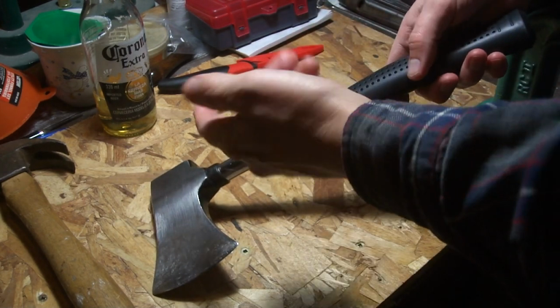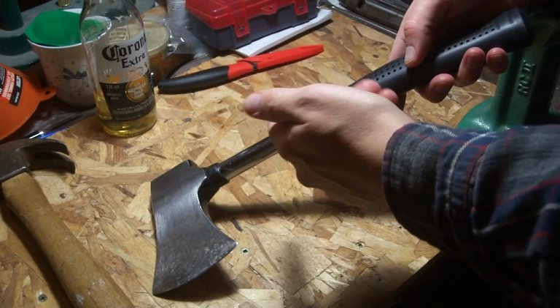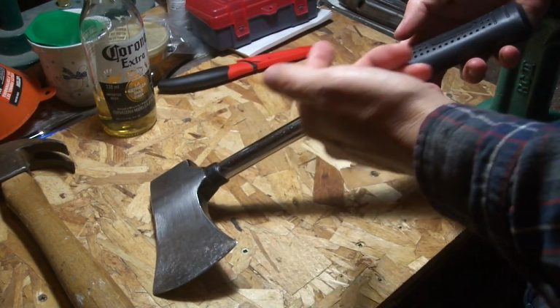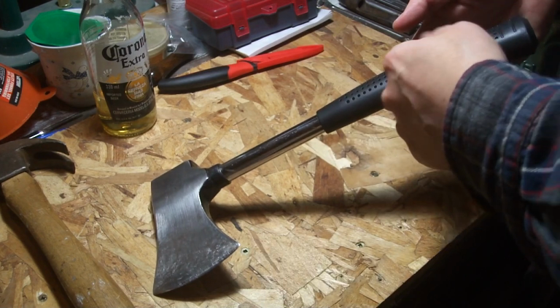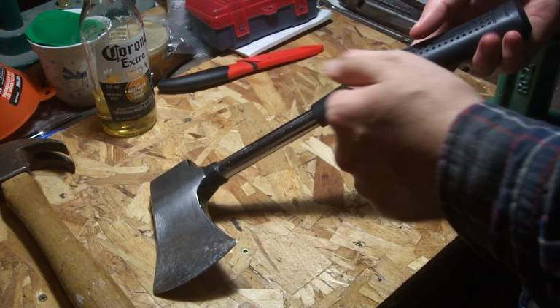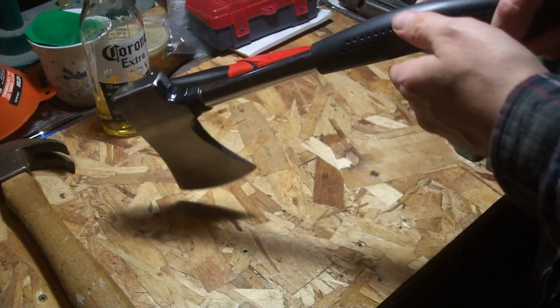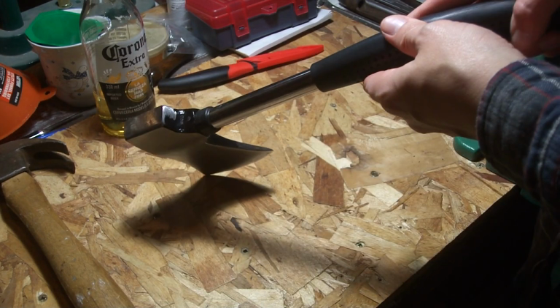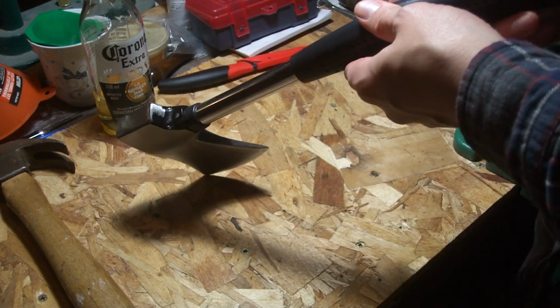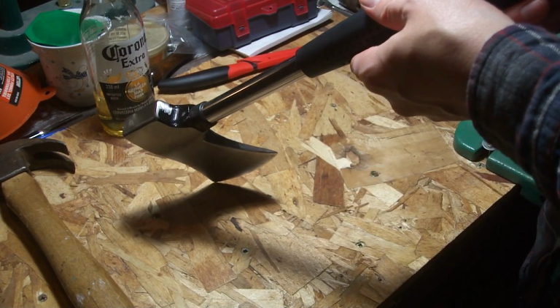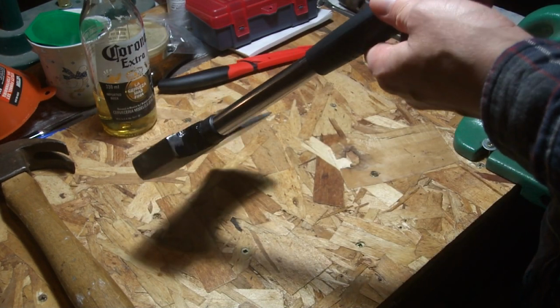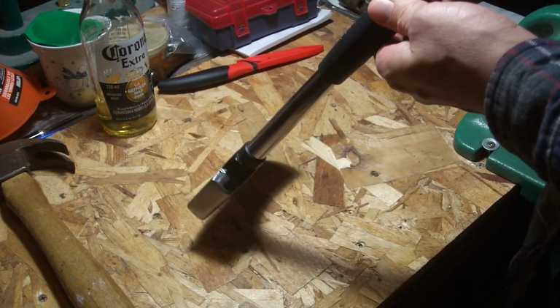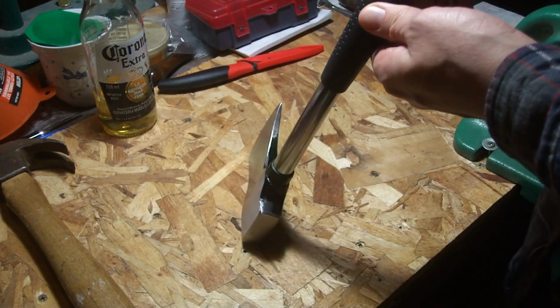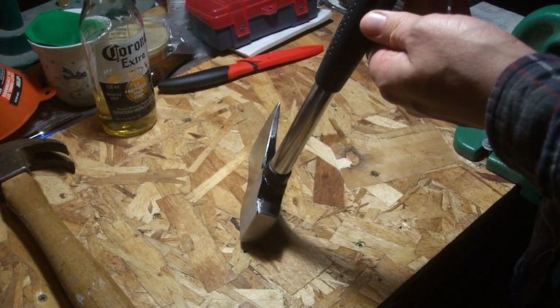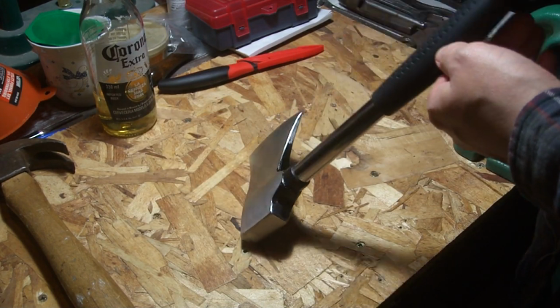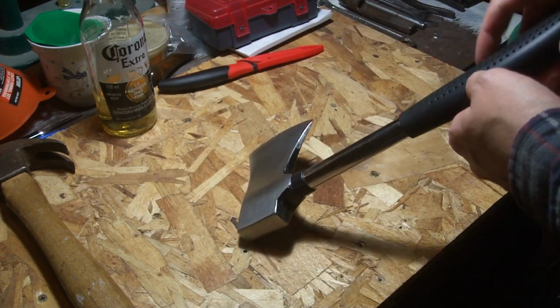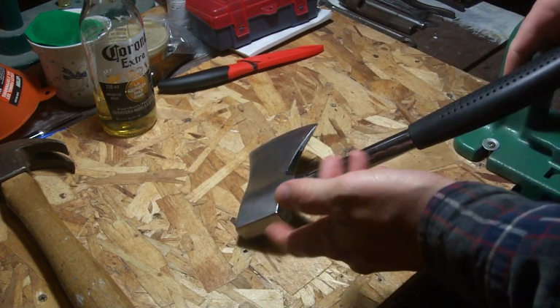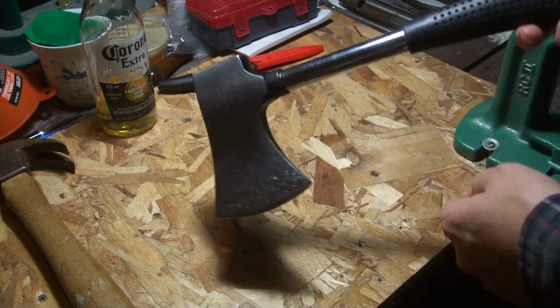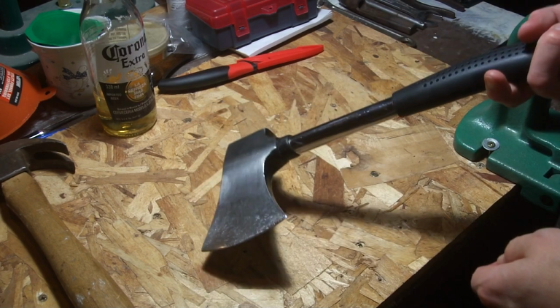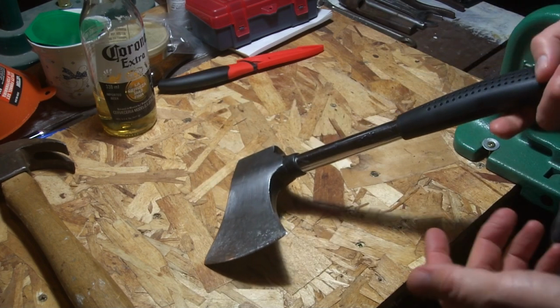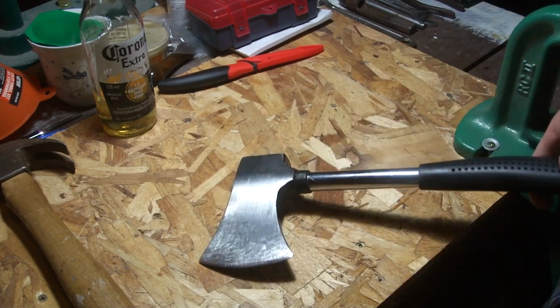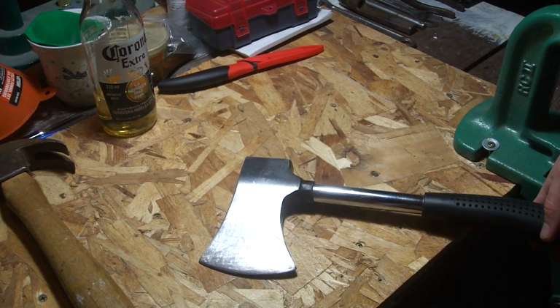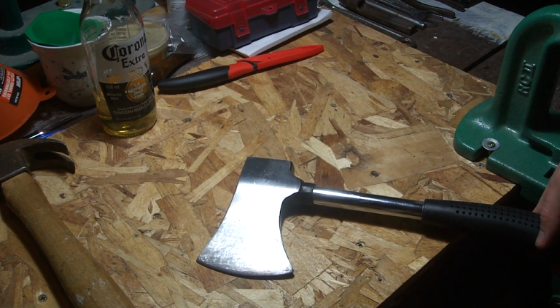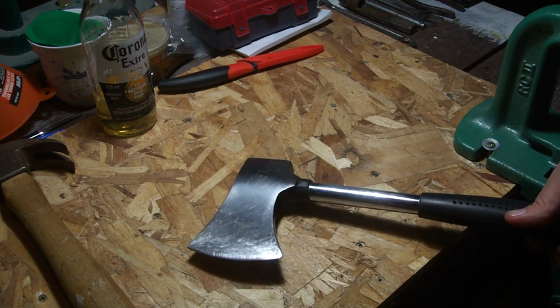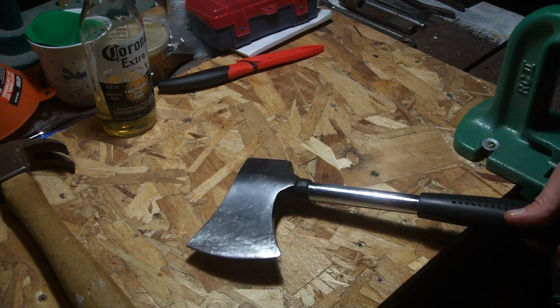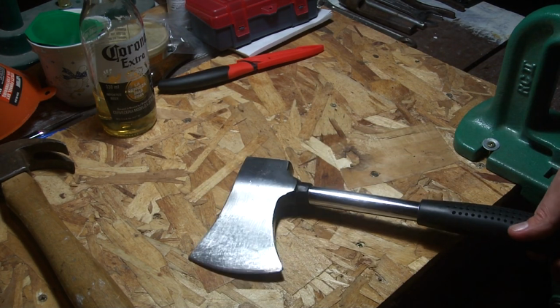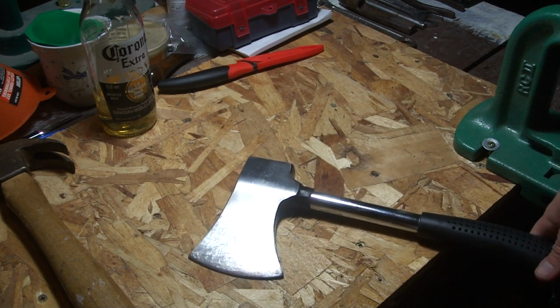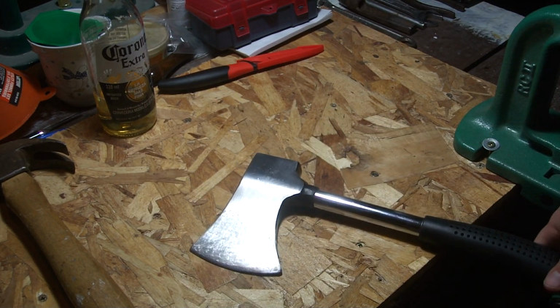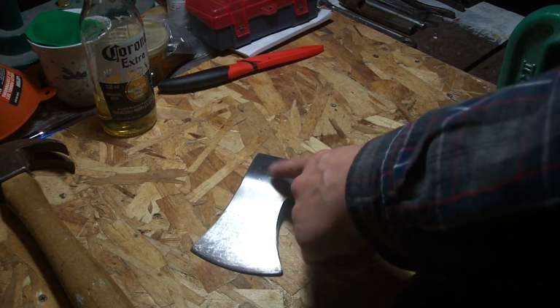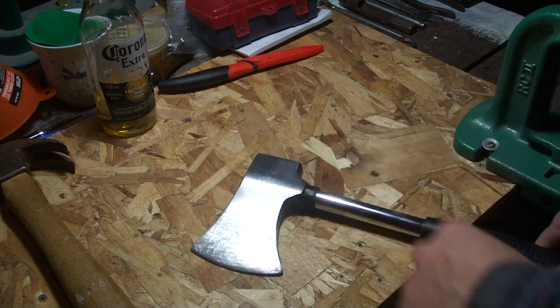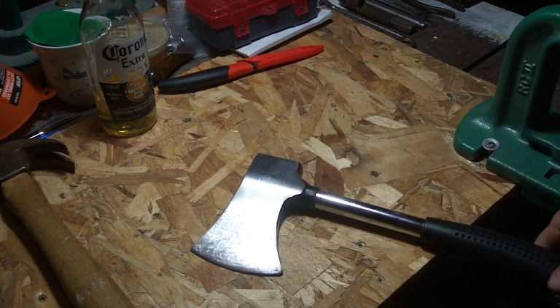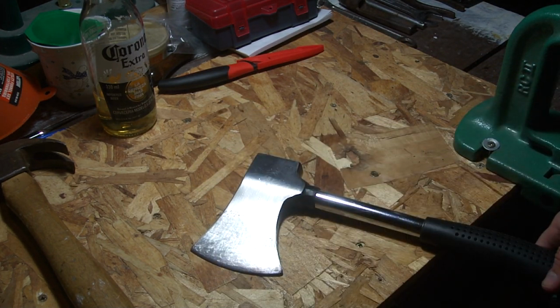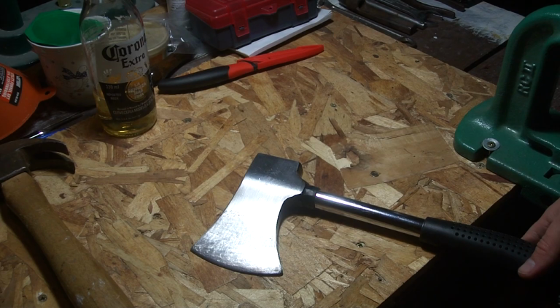Your tubular handle with rubber grip over top of it, and it's a pound and a quarter — or I guess a 20-ounce head.